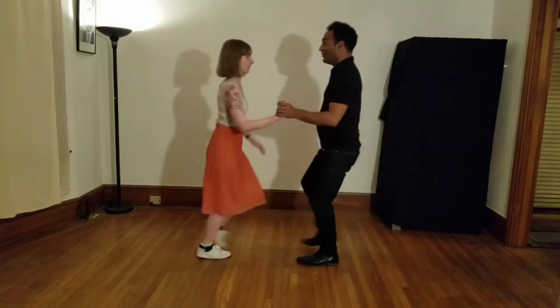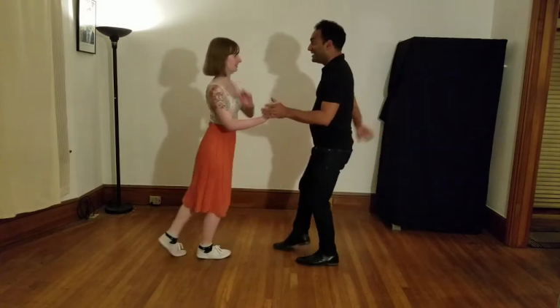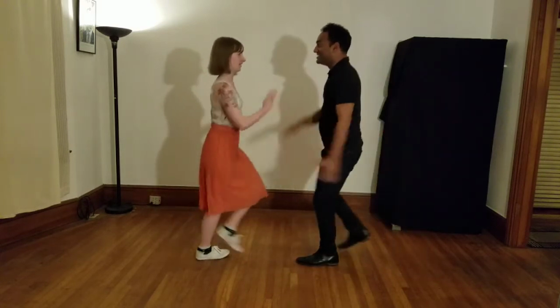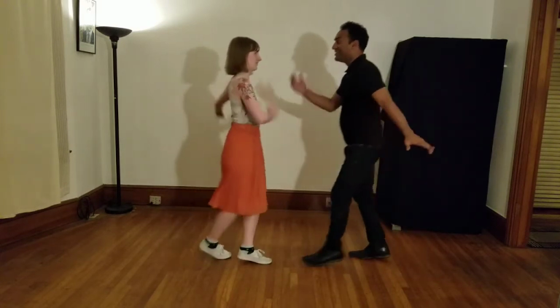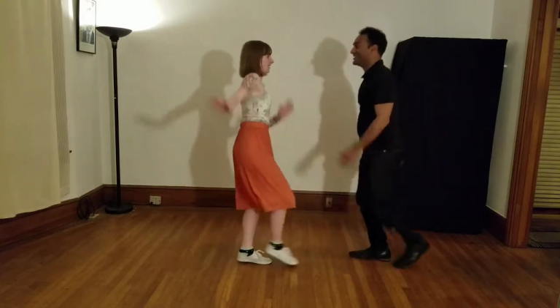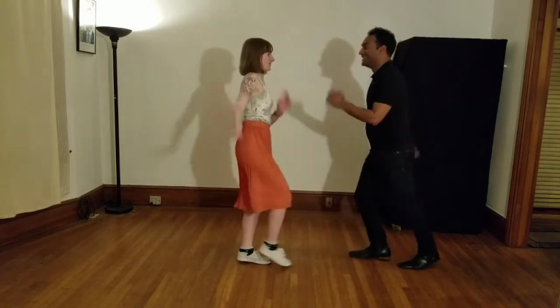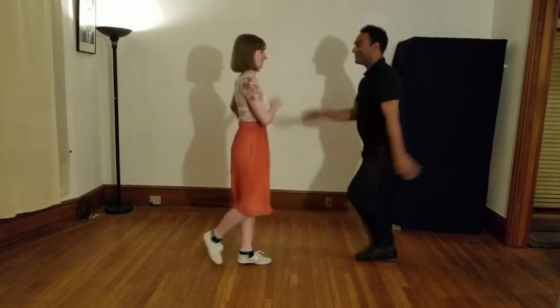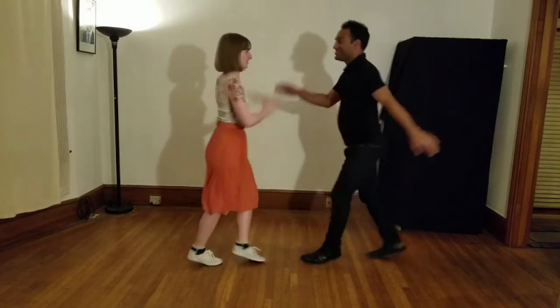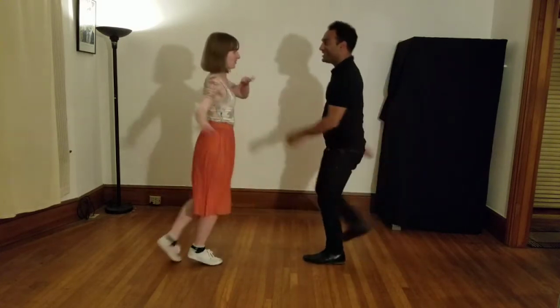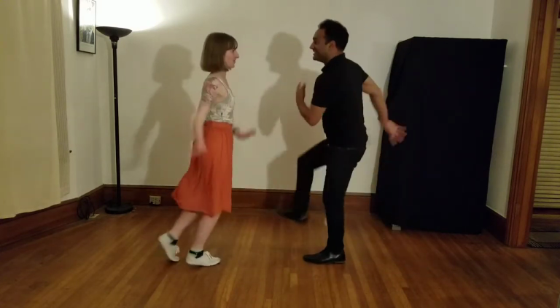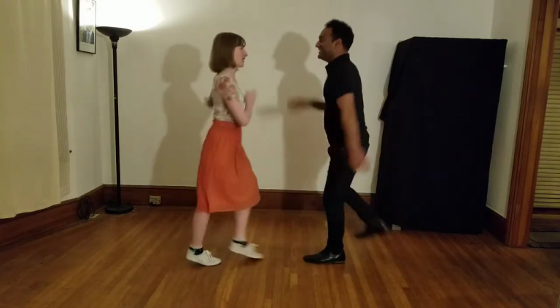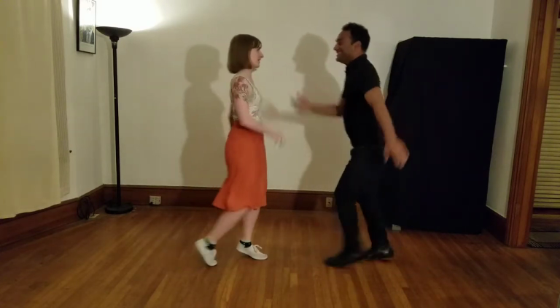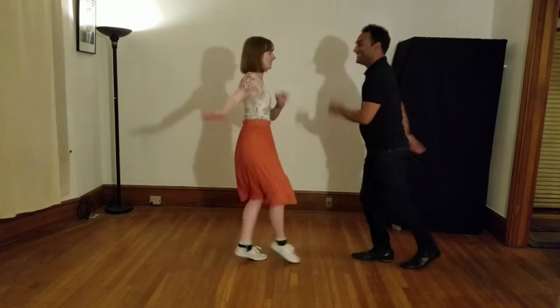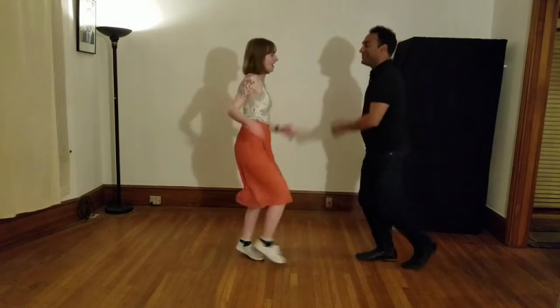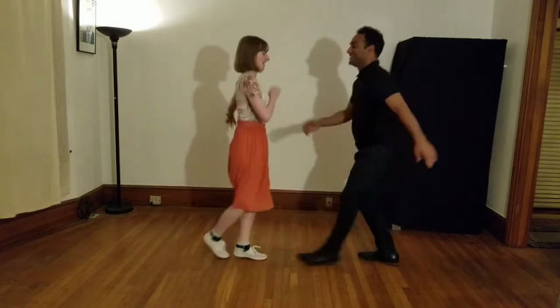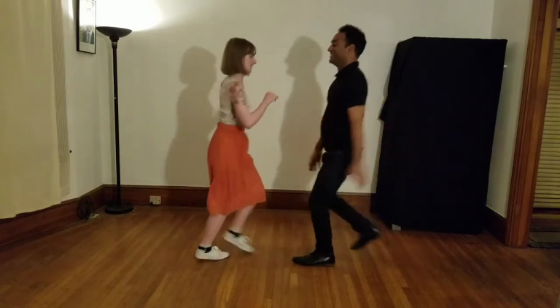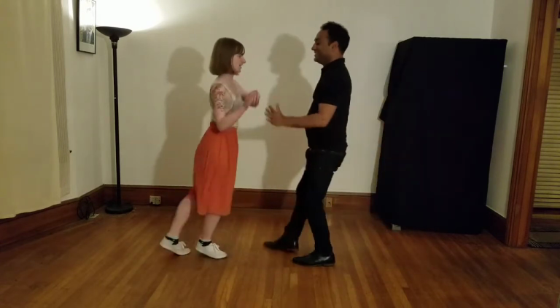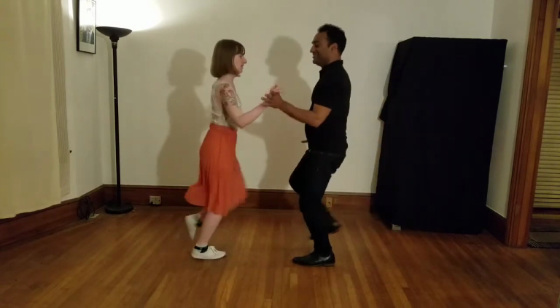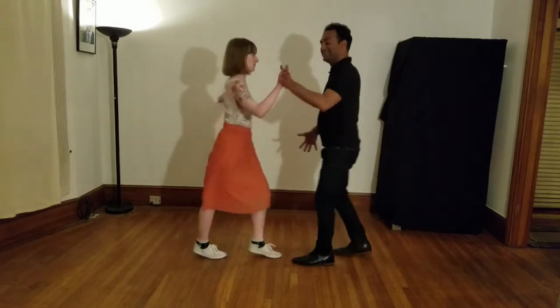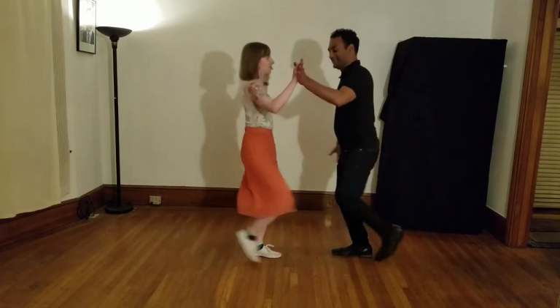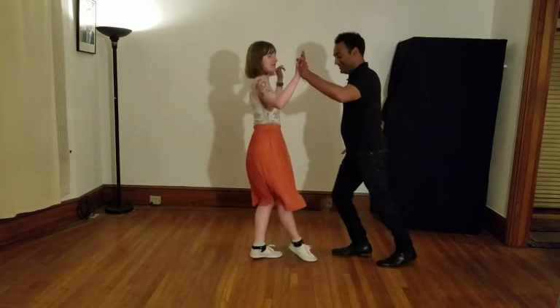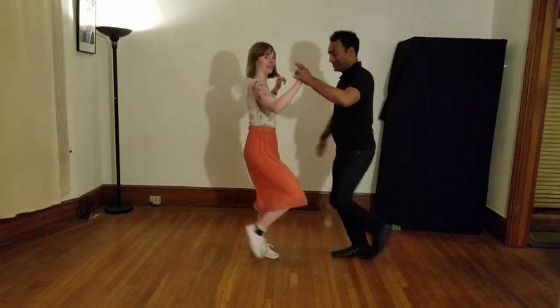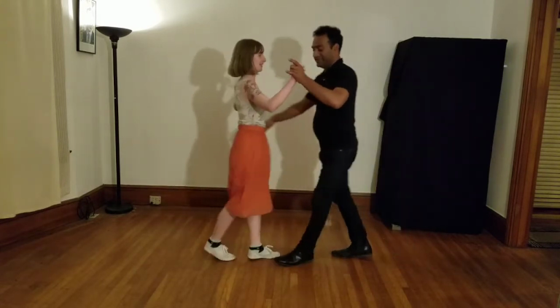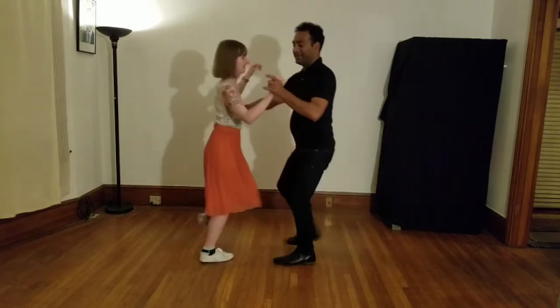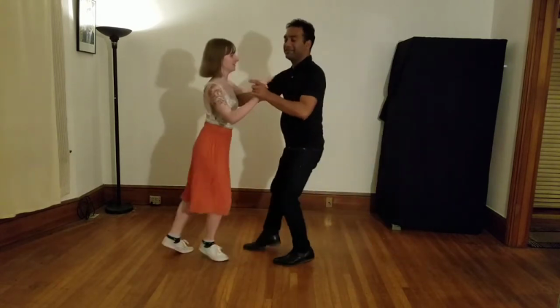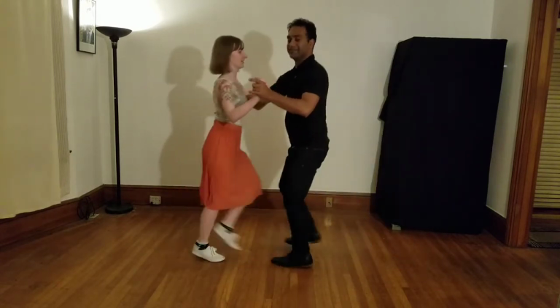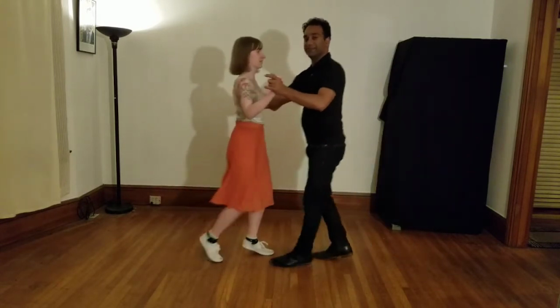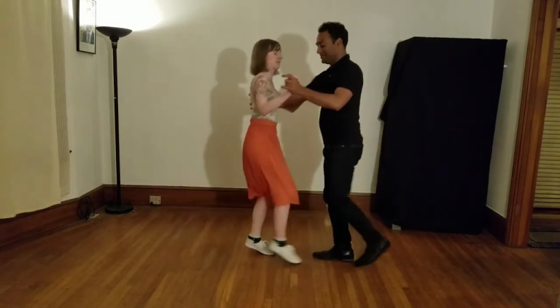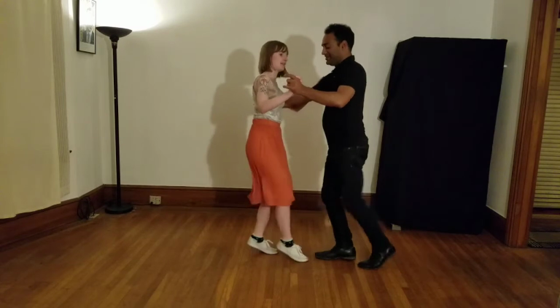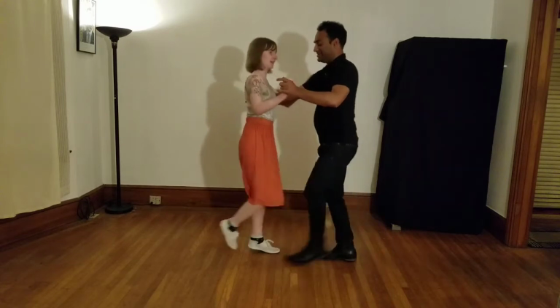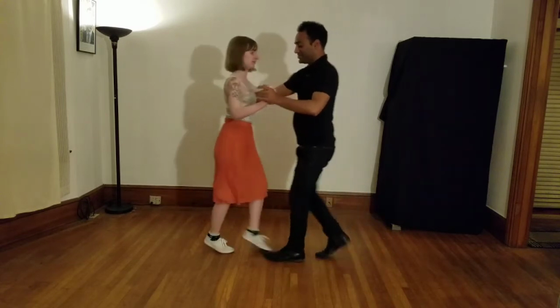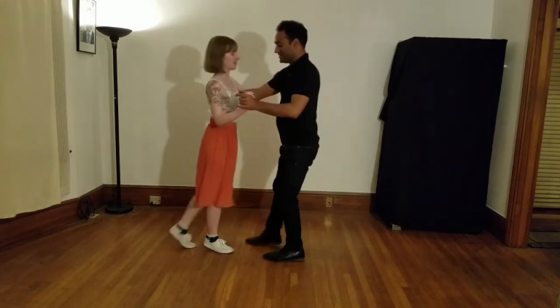What? No. We're allowed to do that — sort of a solo move with our partner. Yep, we can just kind of rejoin when you feel like it. That's the face-to-face Charleston.